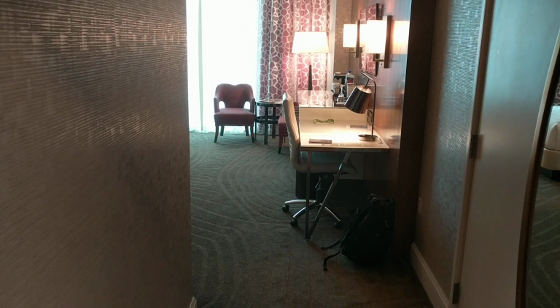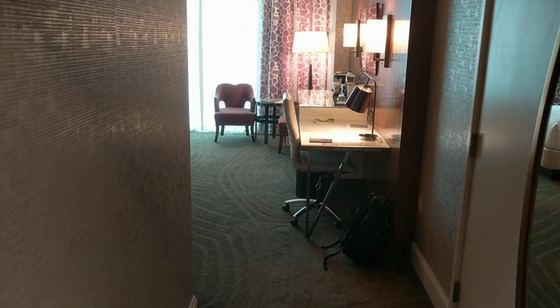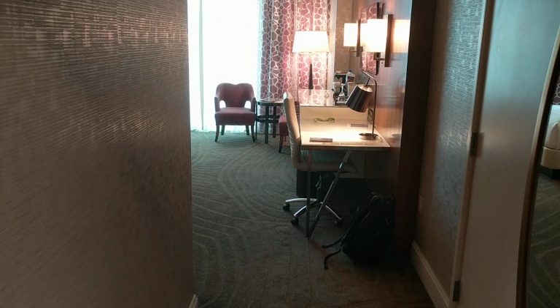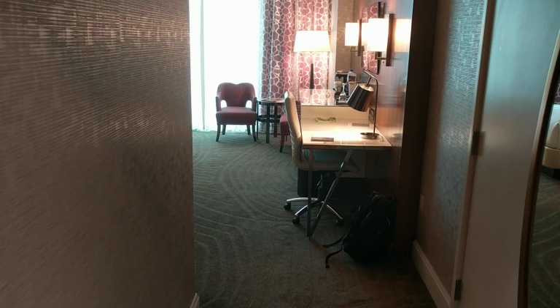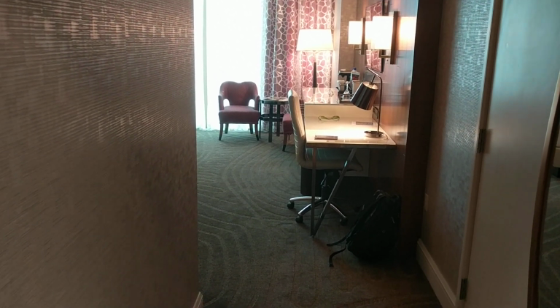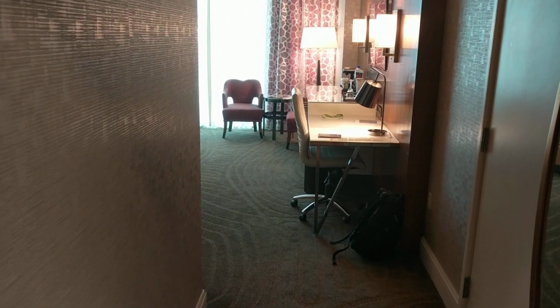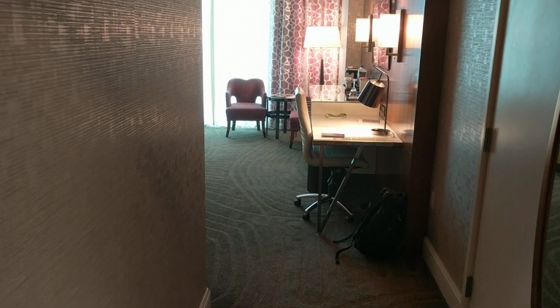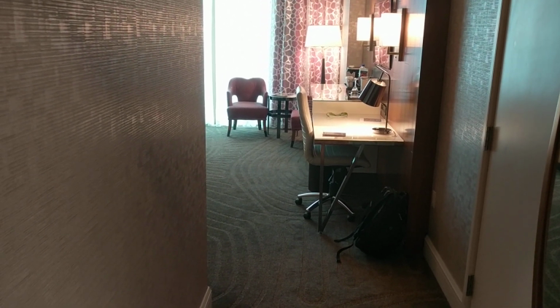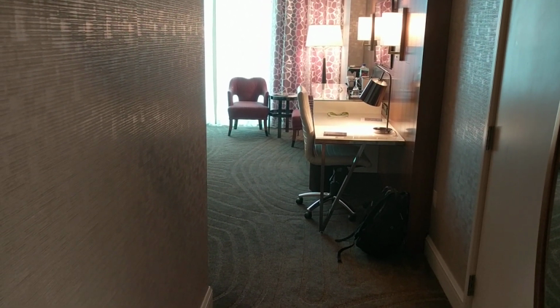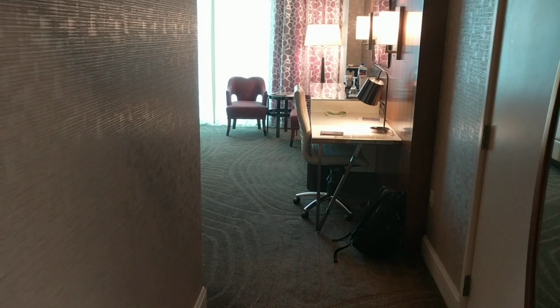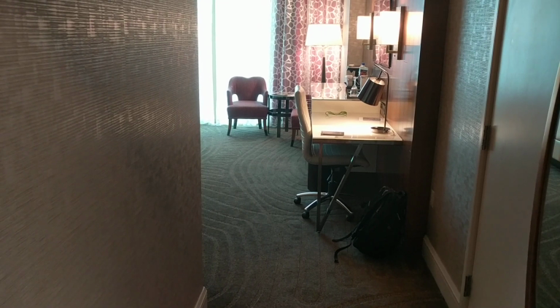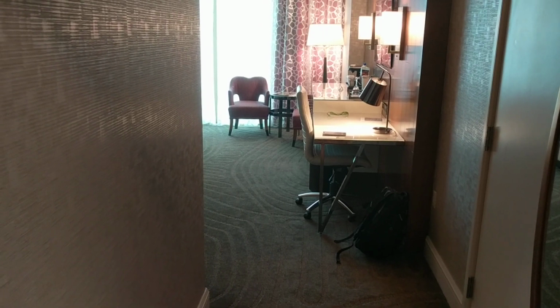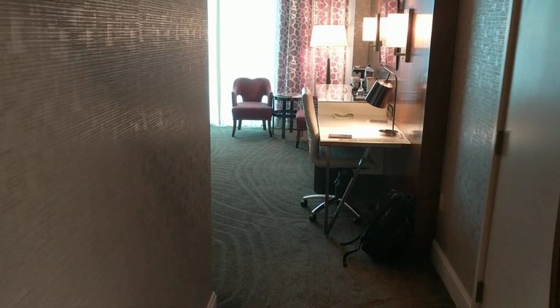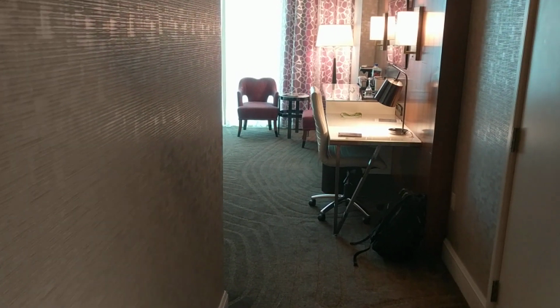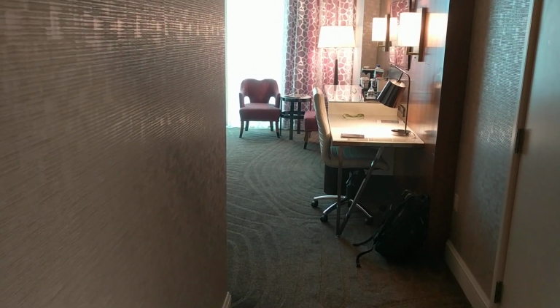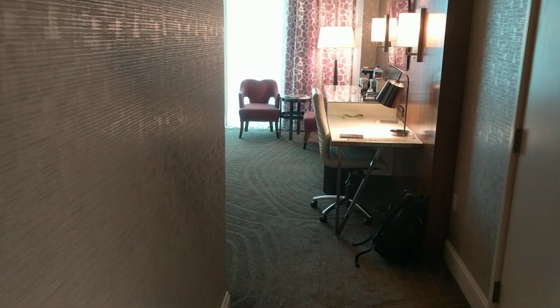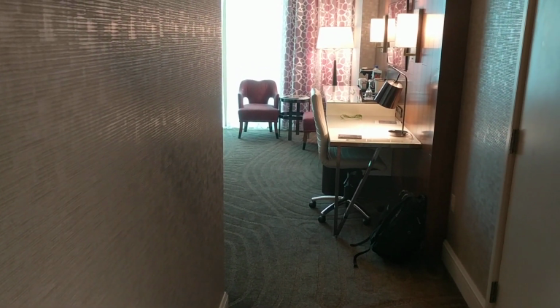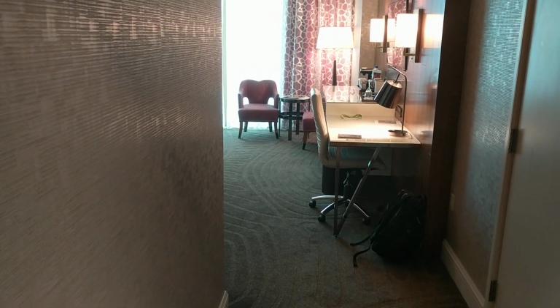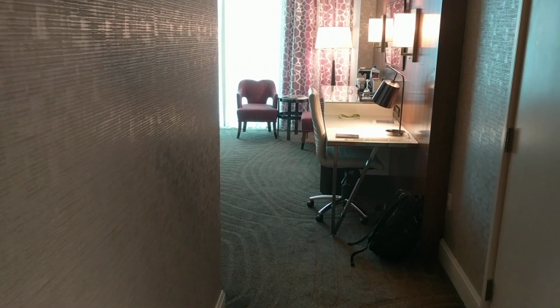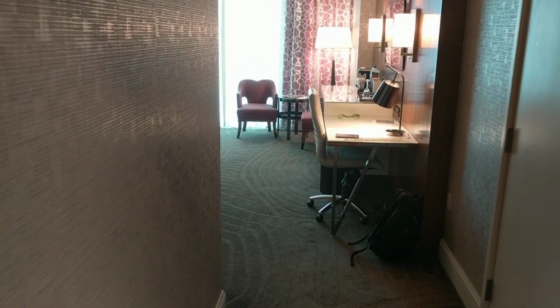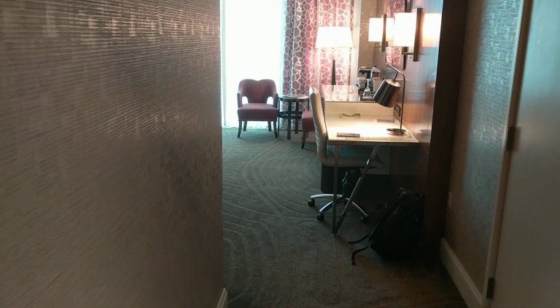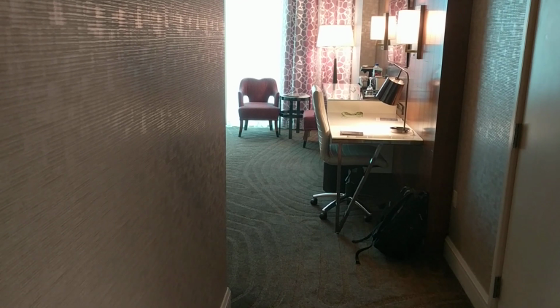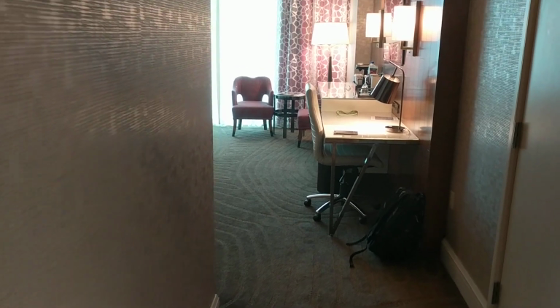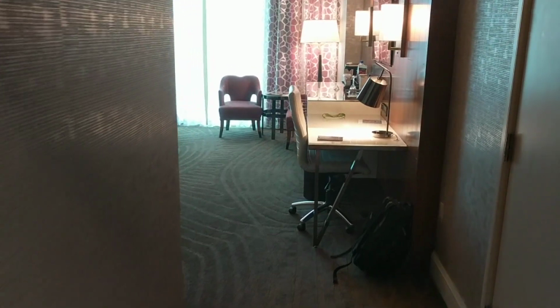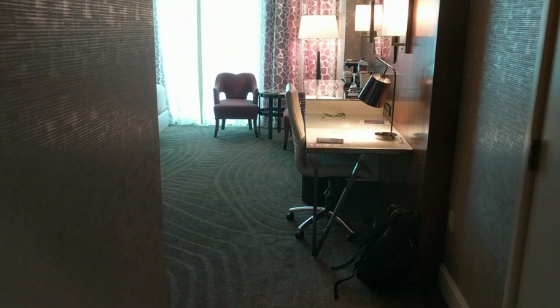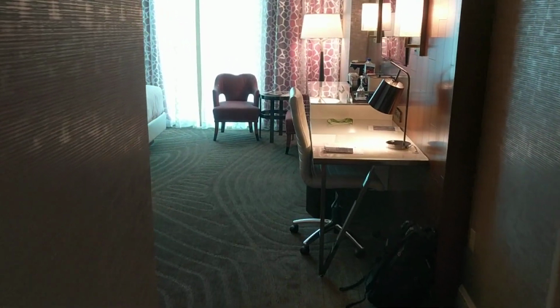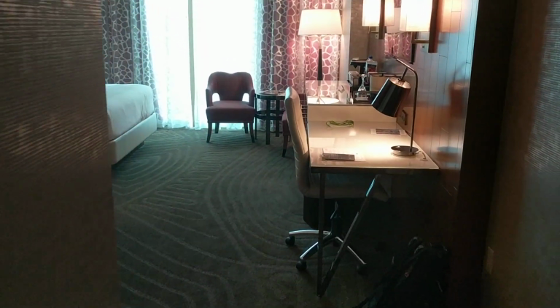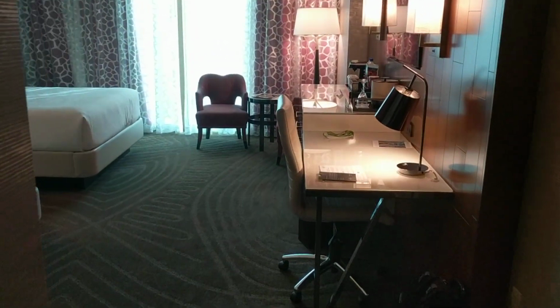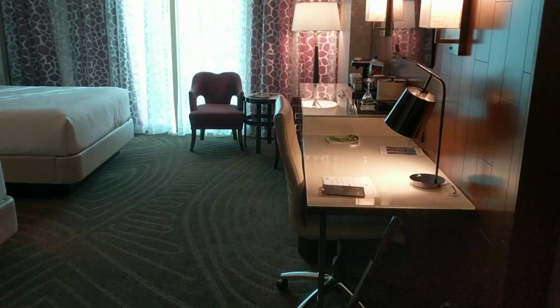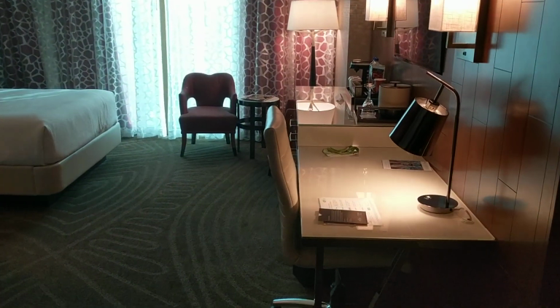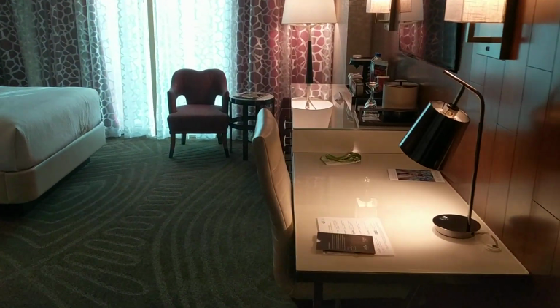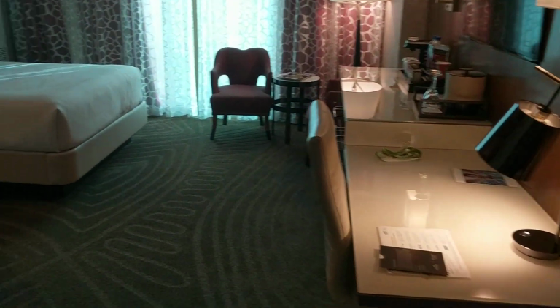I'm staying at the Mandalay Bay two-queen room. I wanted to give a quick tour, kind of let you know what to expect. This is not my first time in this hotel, but it is my first time in this type of room here, and I'm pleasantly surprised.